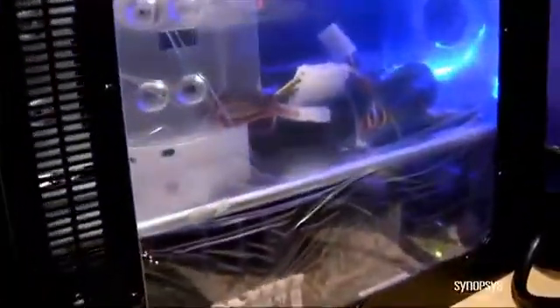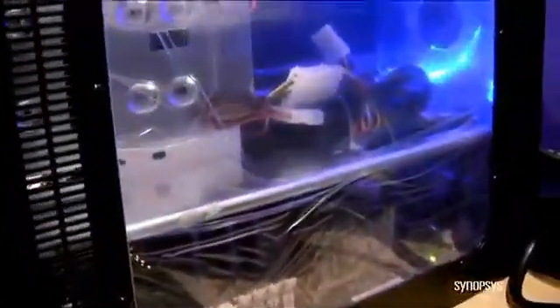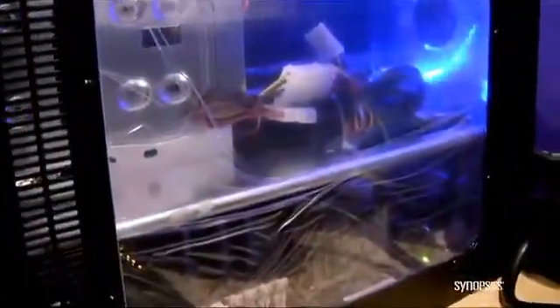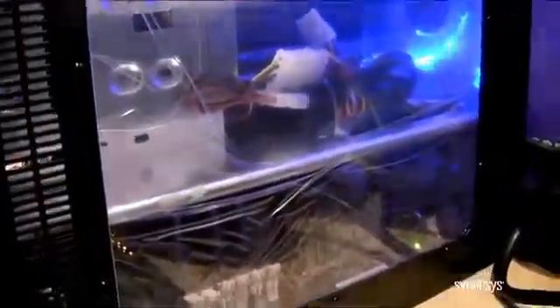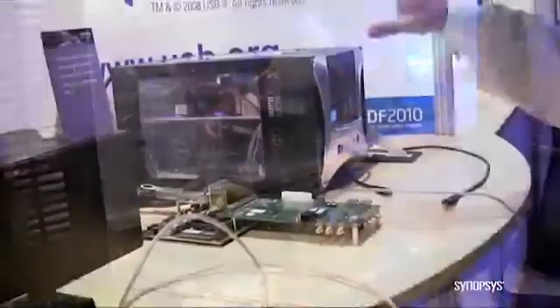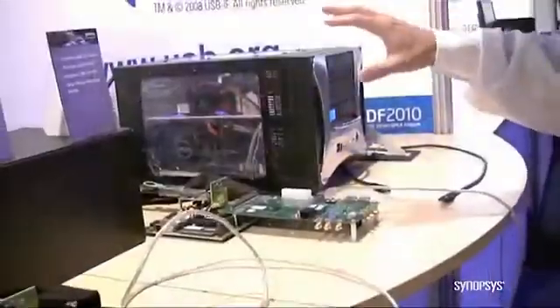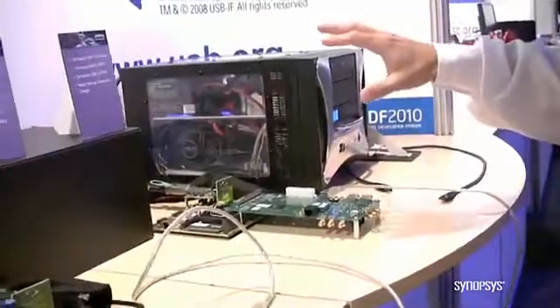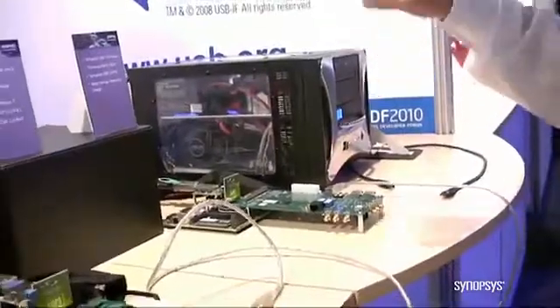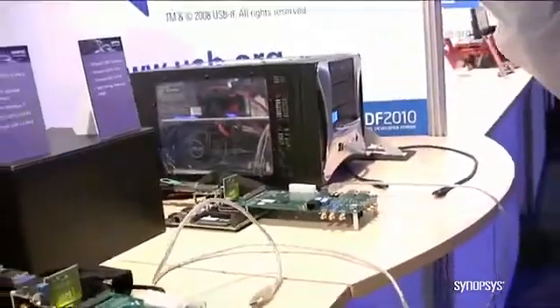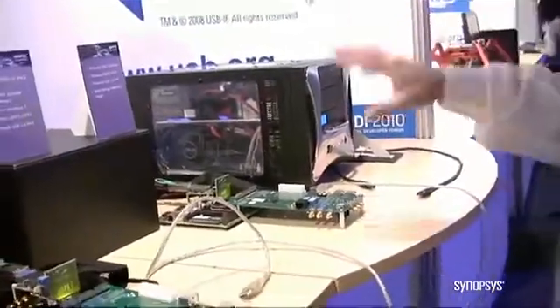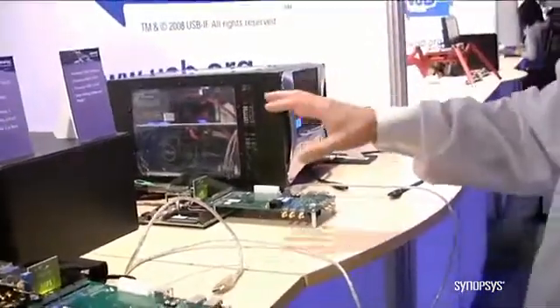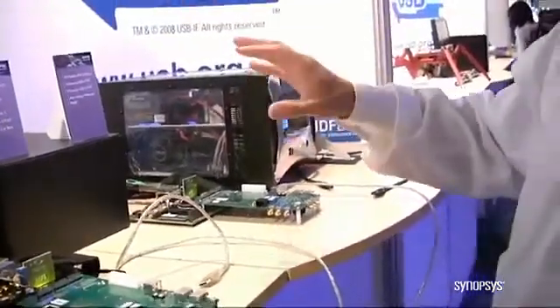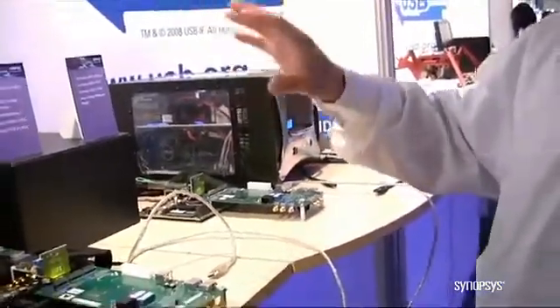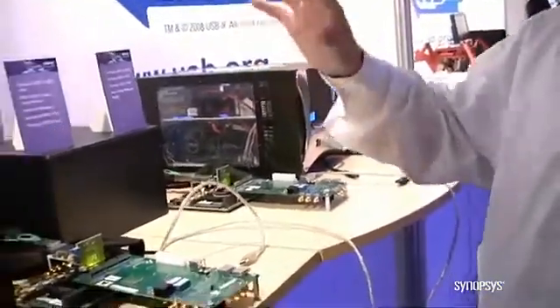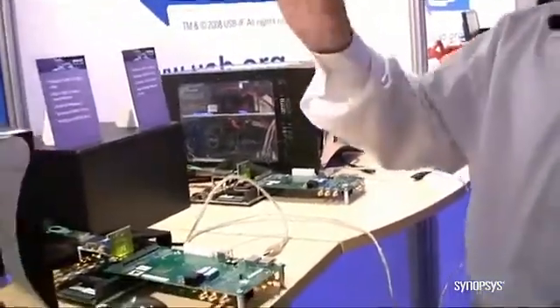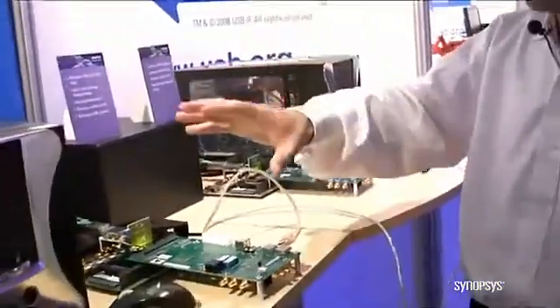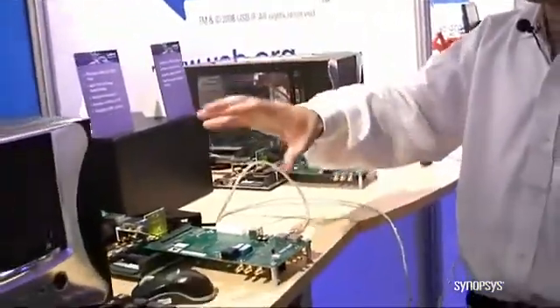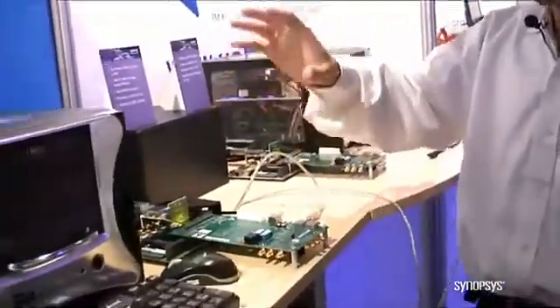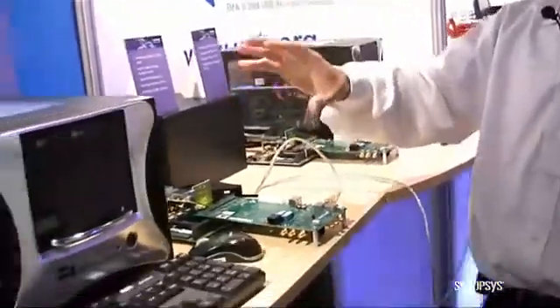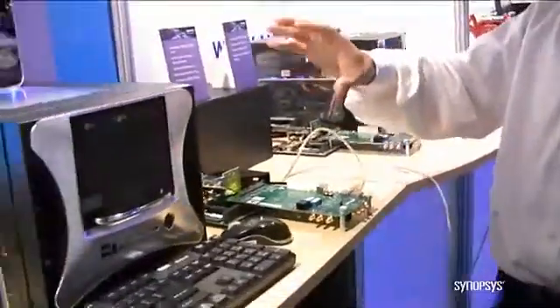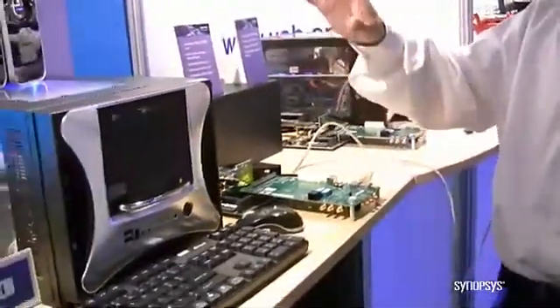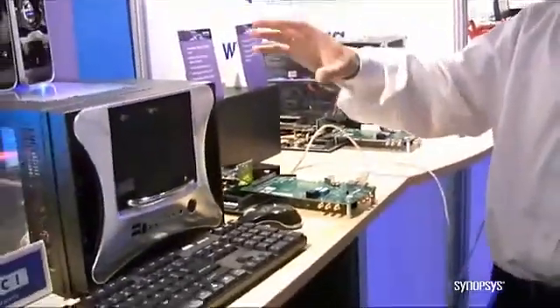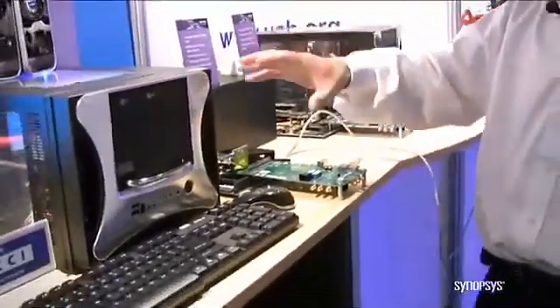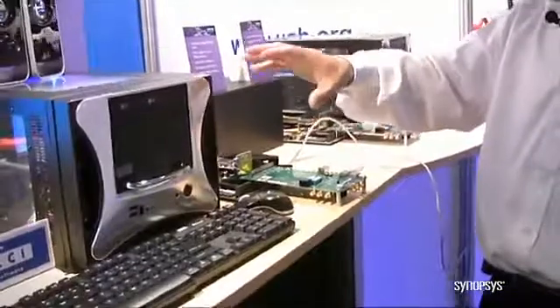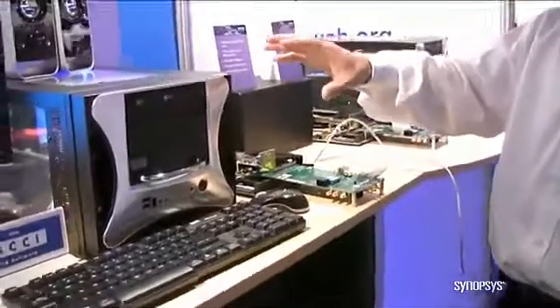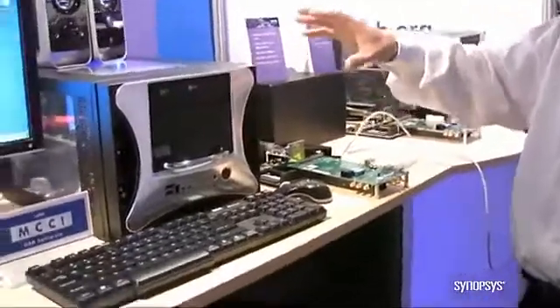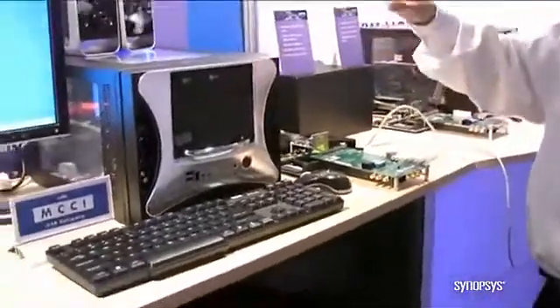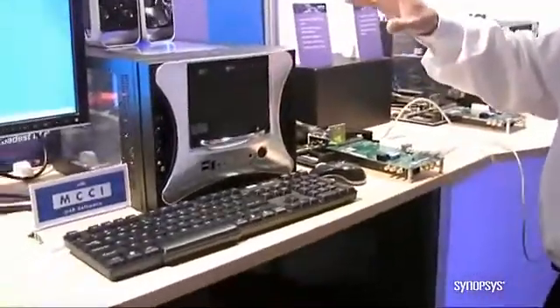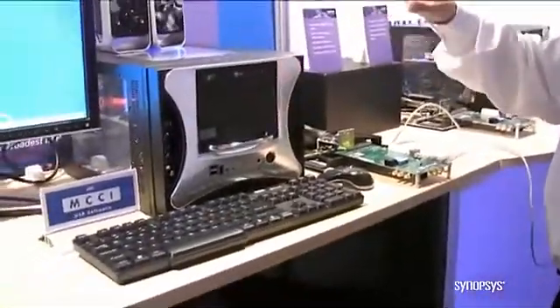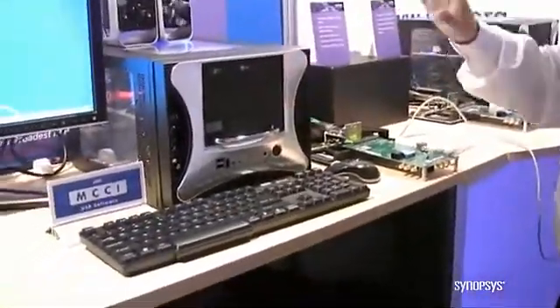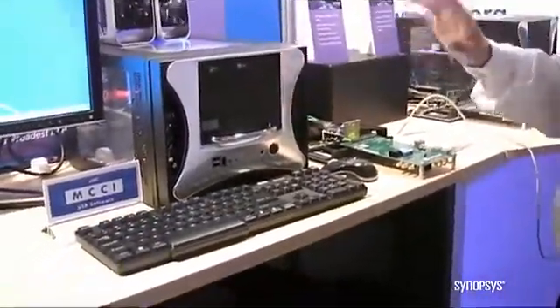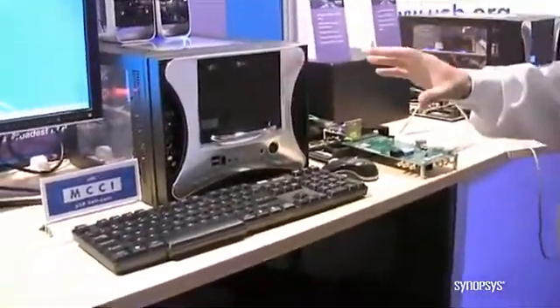It's a drive — a flash drive — and it's going to be connected back to our host. The host is running Windows 7 with the MCCI USB 3 software stack.